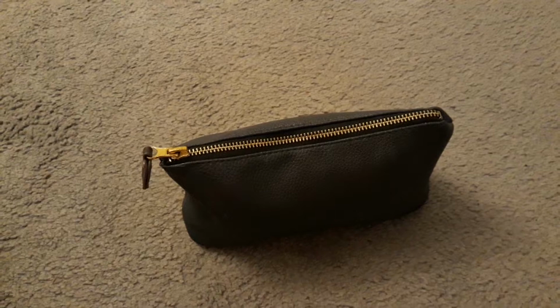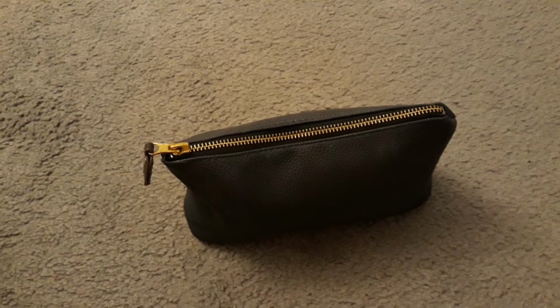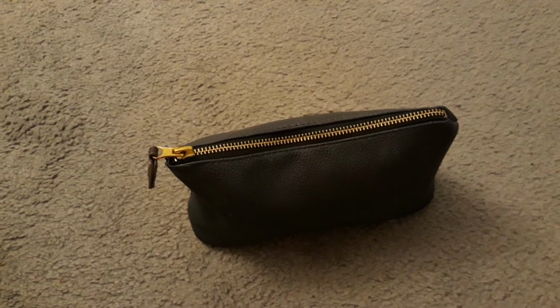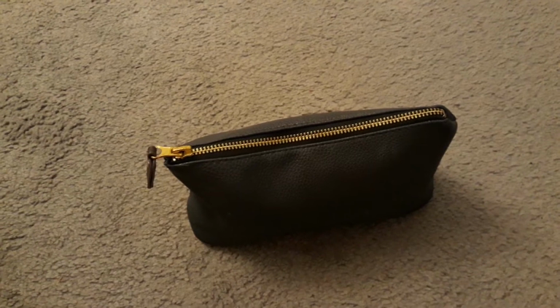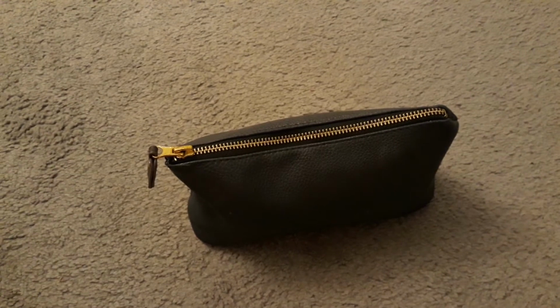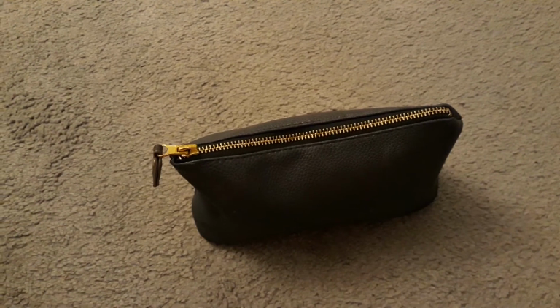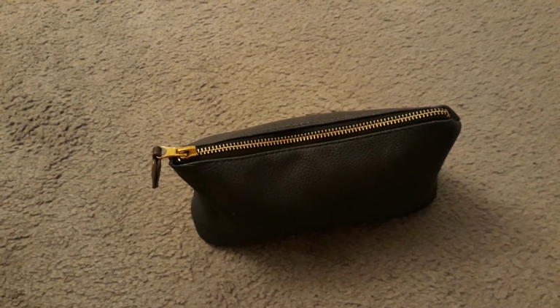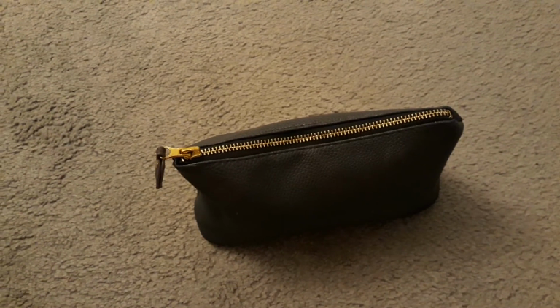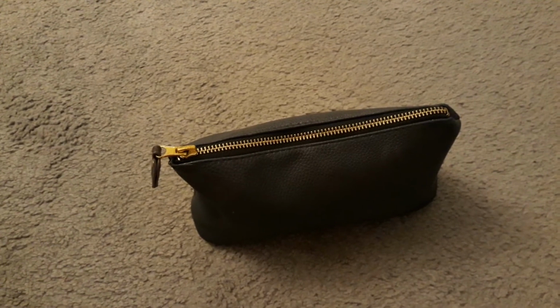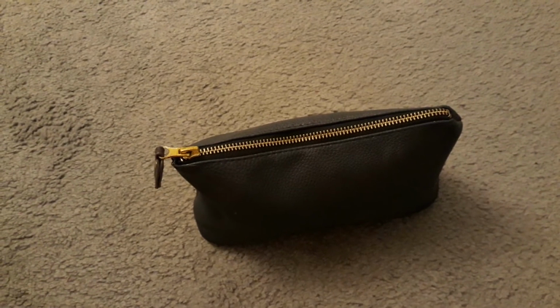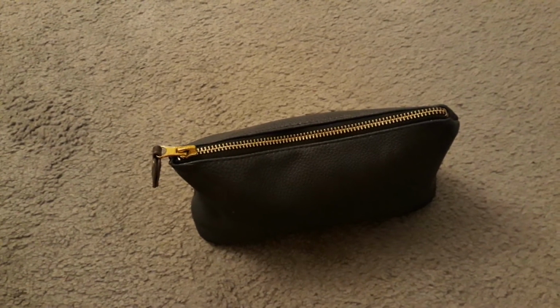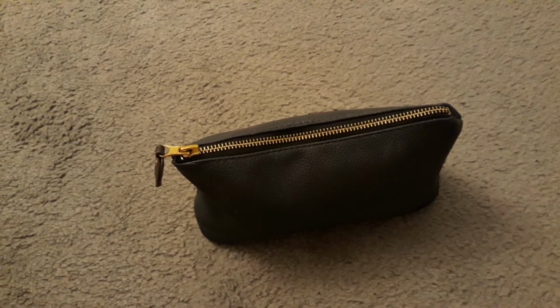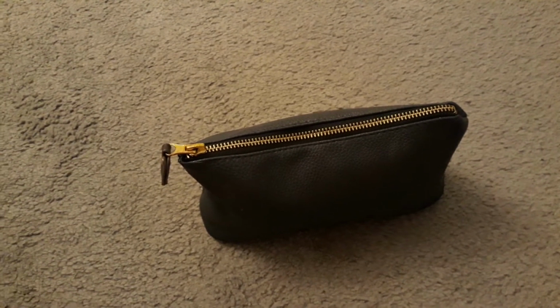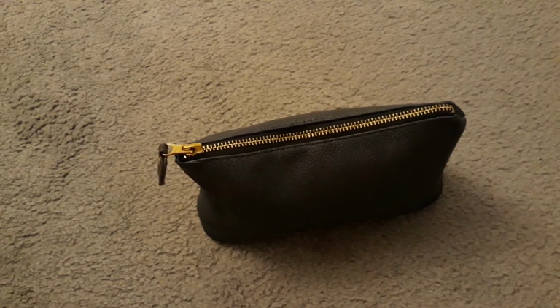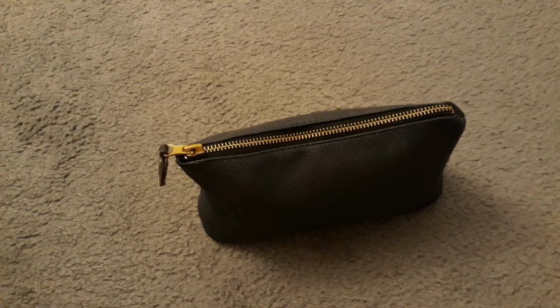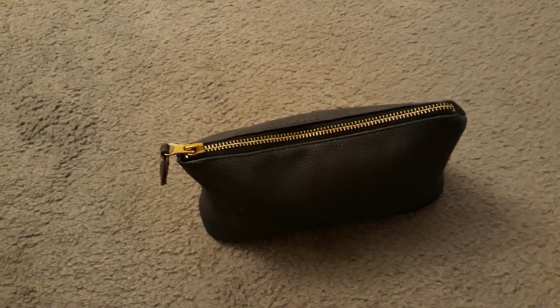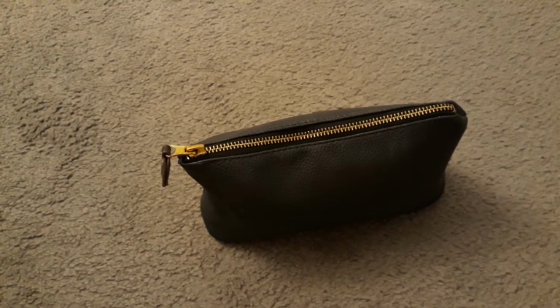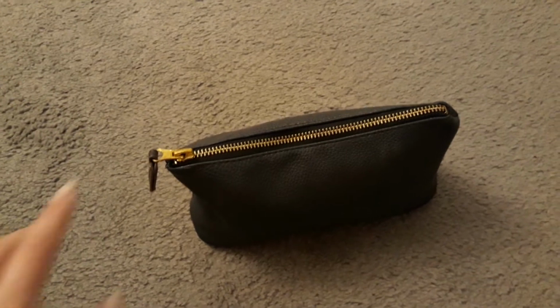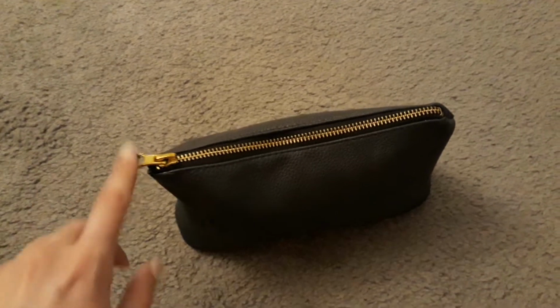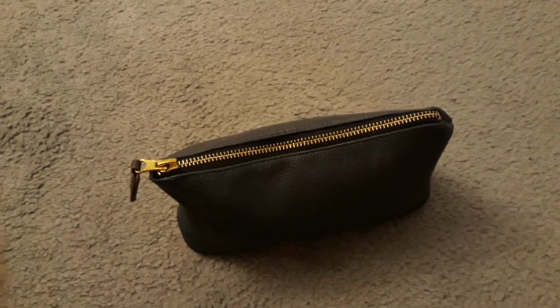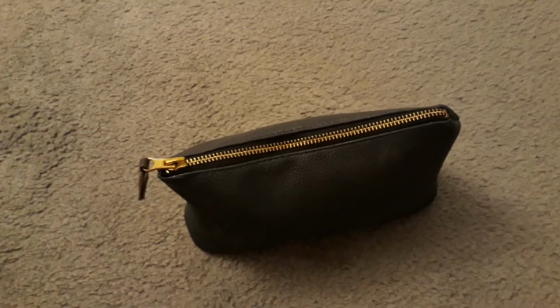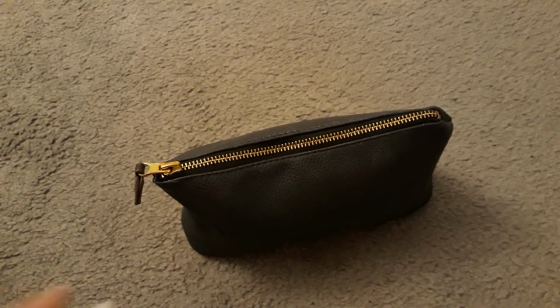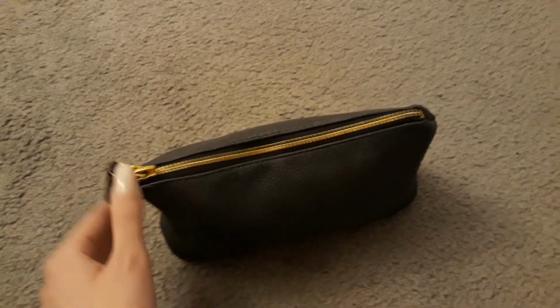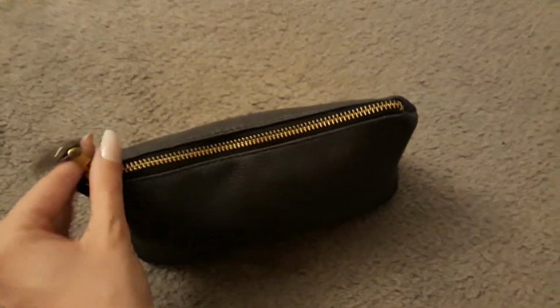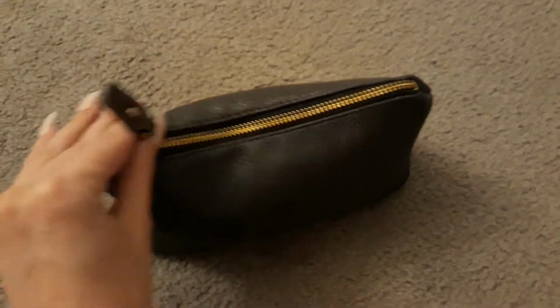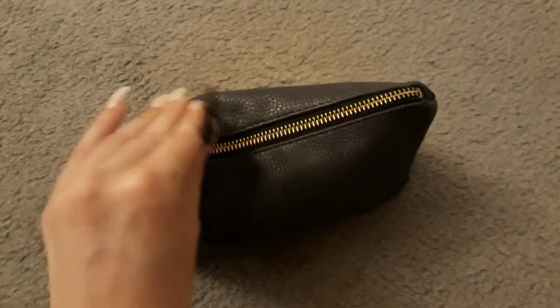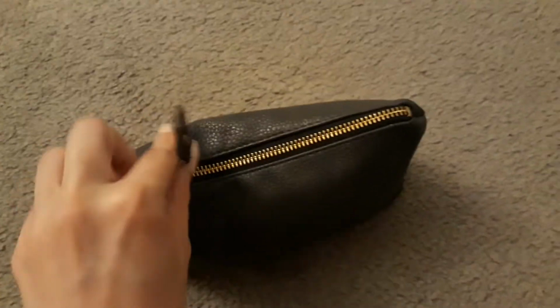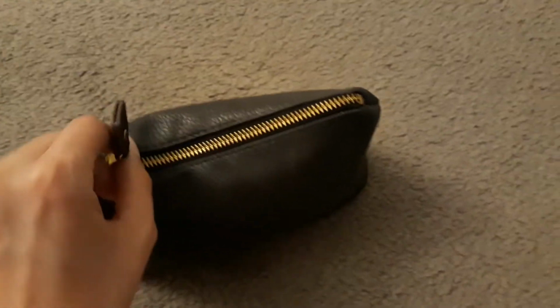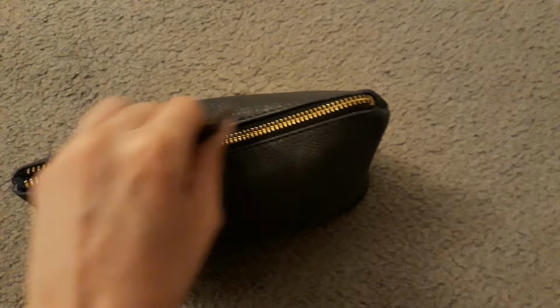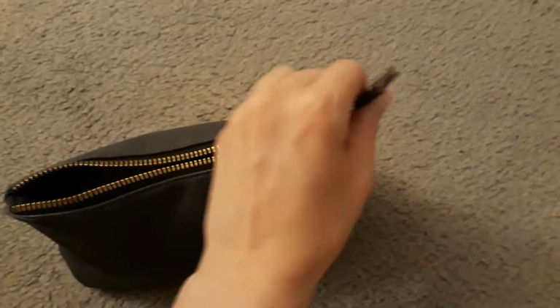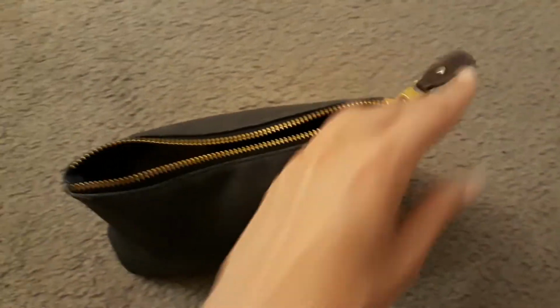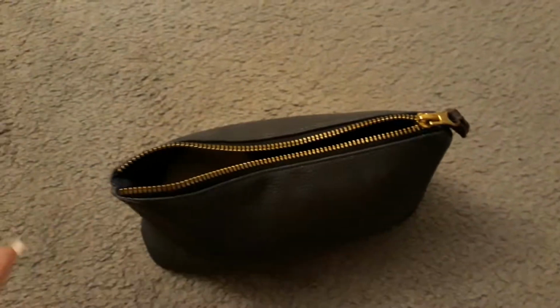Hi guys, it's Rachel. Welcome back to my channel. For today's video, I'm going to be sharing with you guys an updated version of What's in My Makeup Bag. I got this bag a while ago from Target in case you guys are wondering. So yeah, let's just get started.